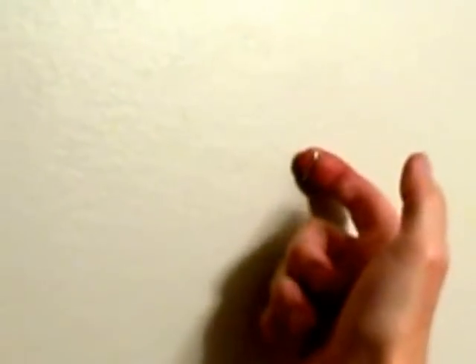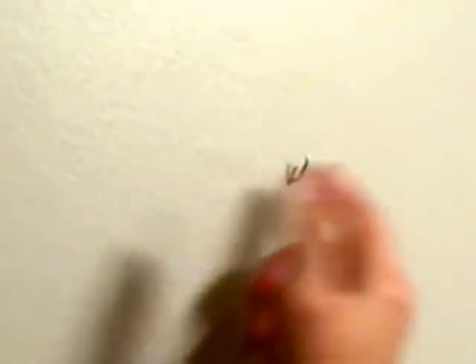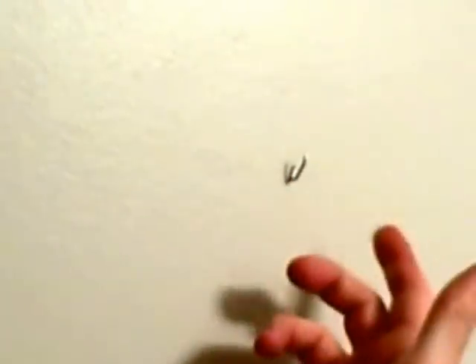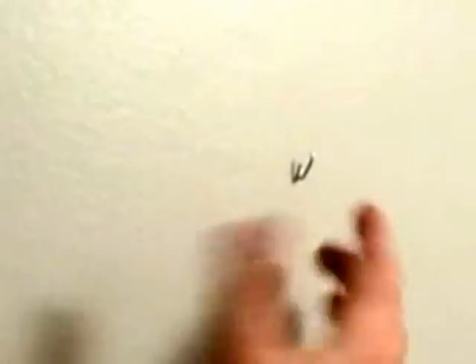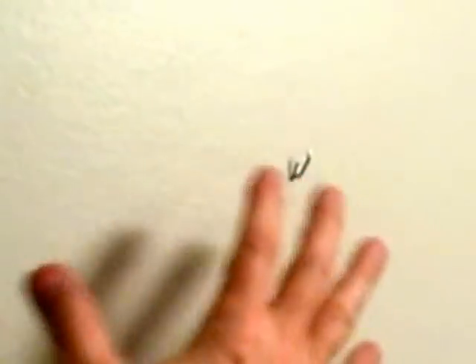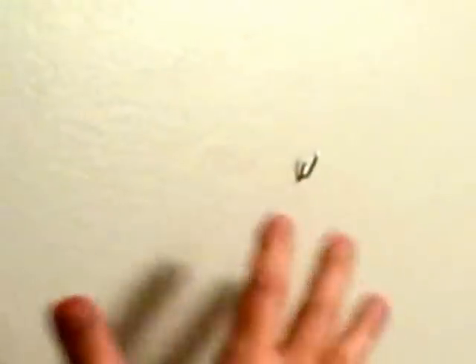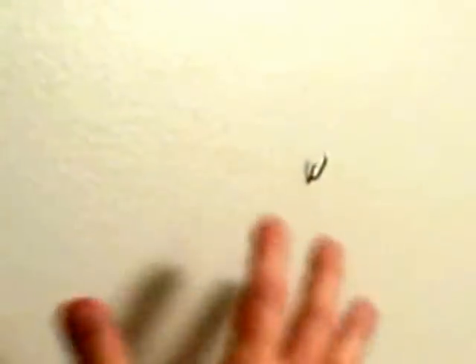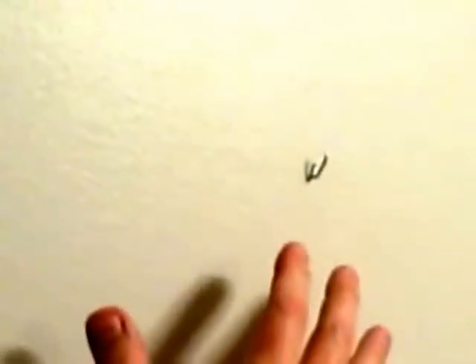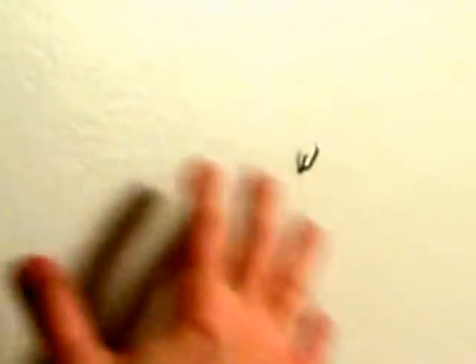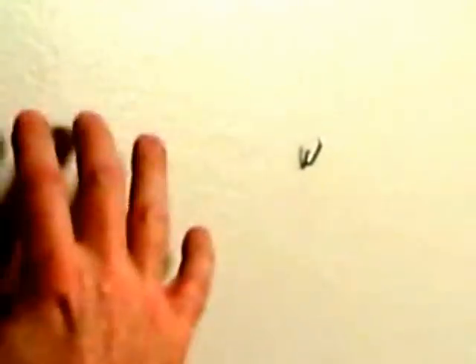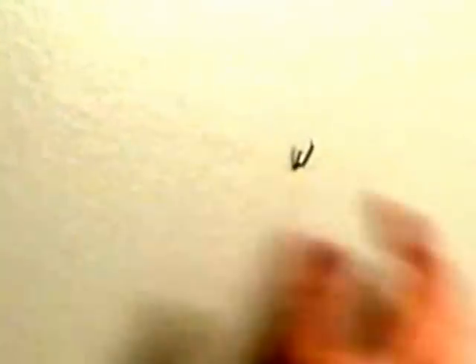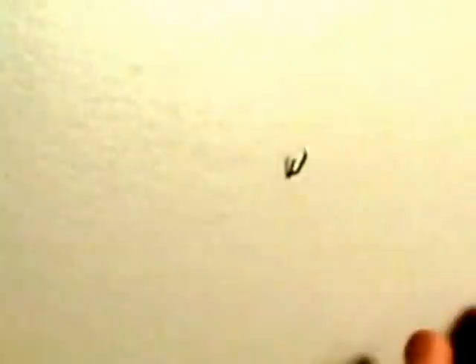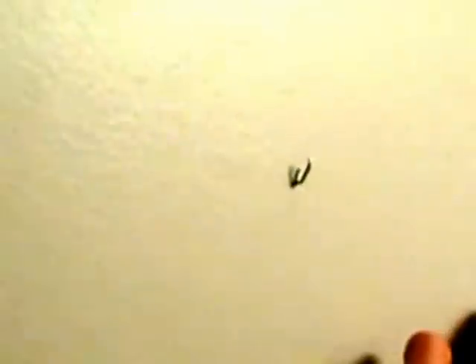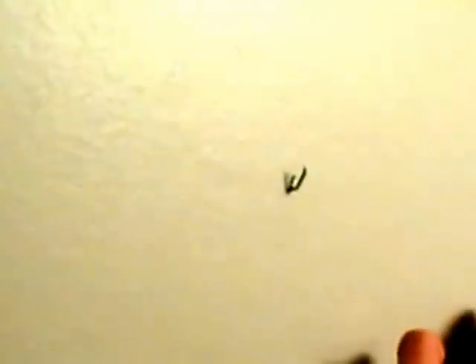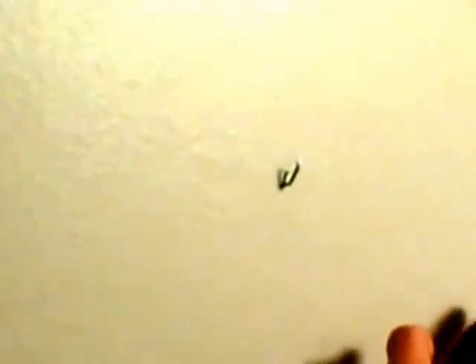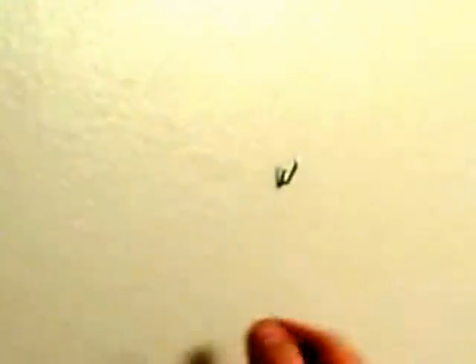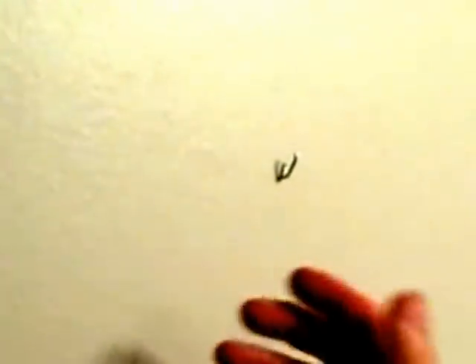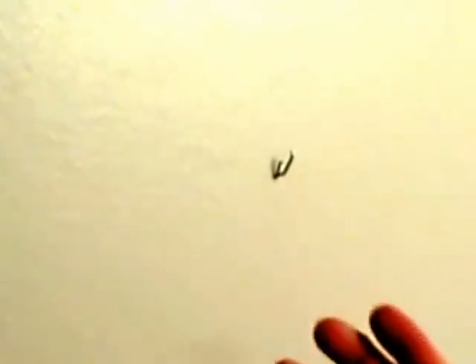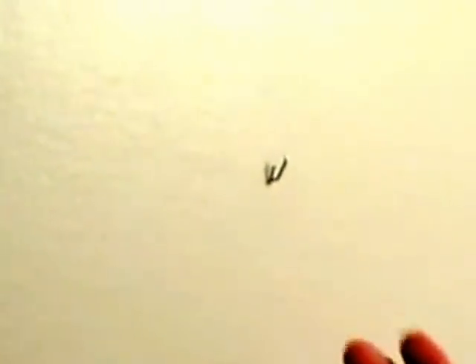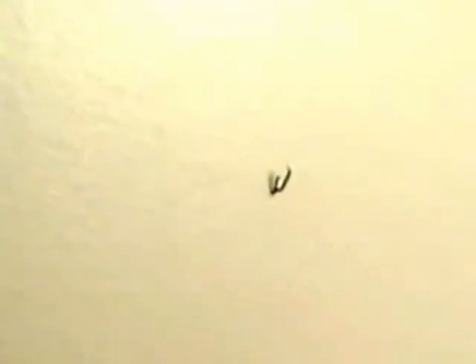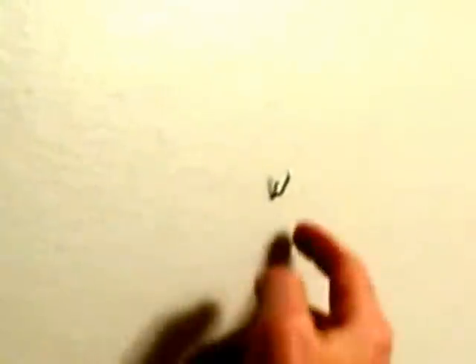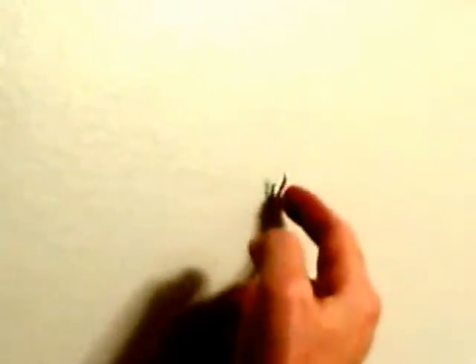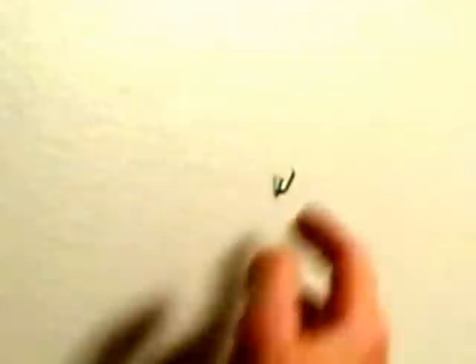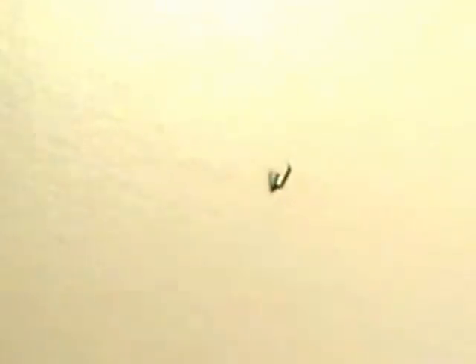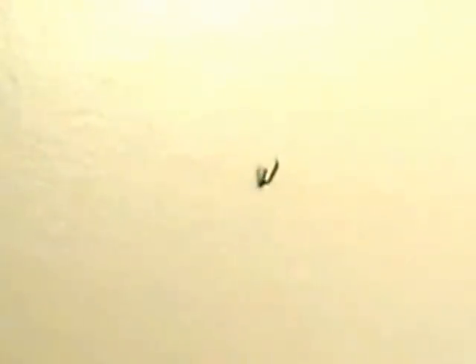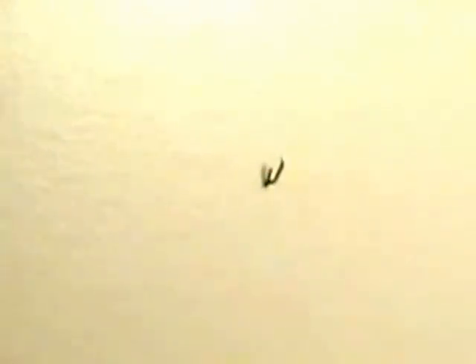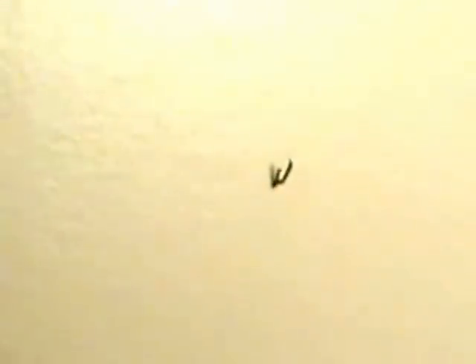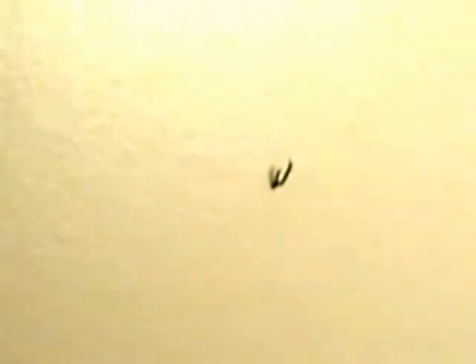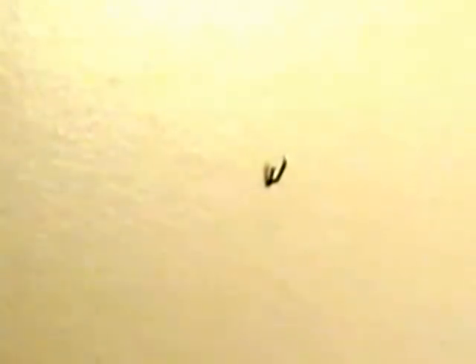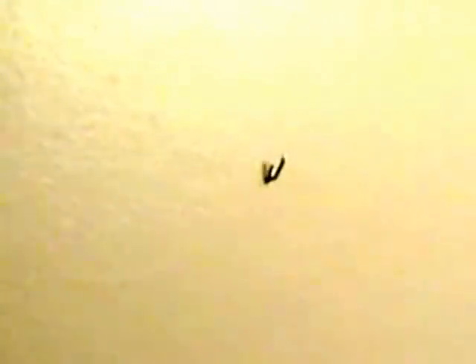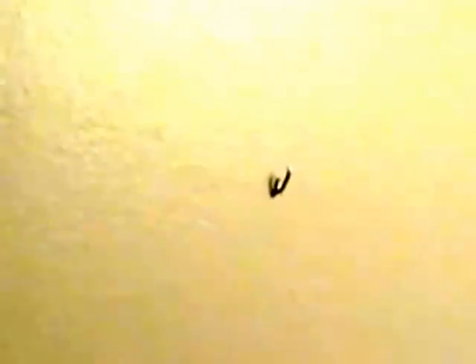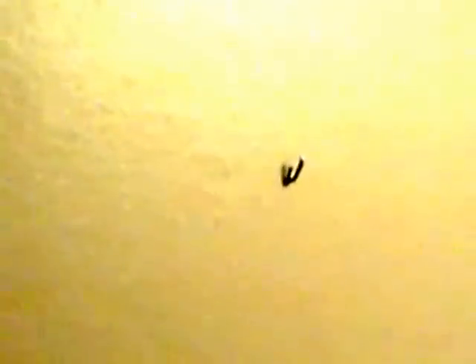So this little hook is very easy to use. If you don't have a stud to put a screw or a nail, the monkey hook is an excellent little tool to hang pictures.